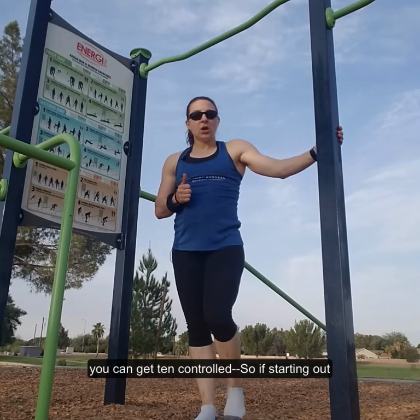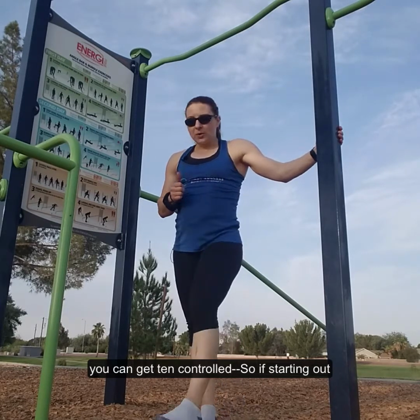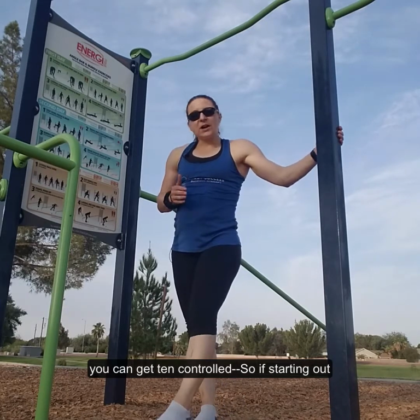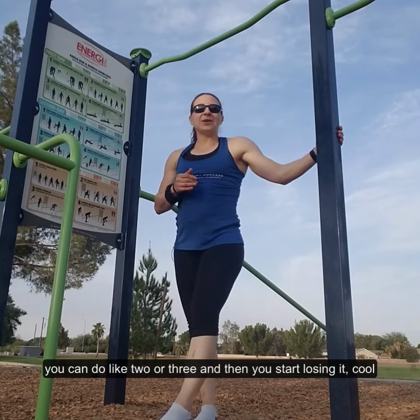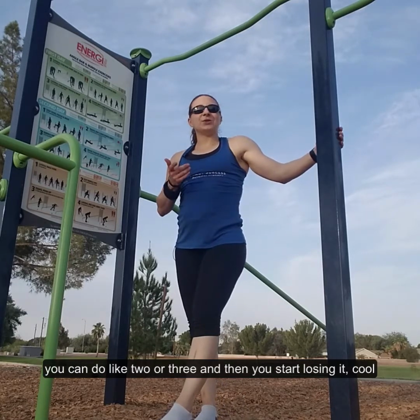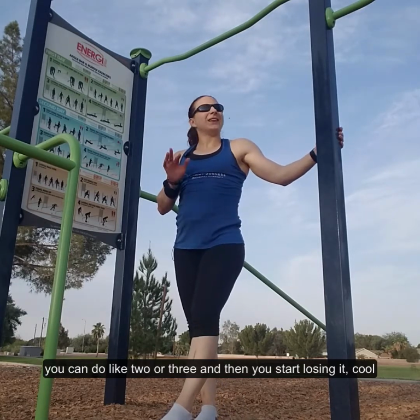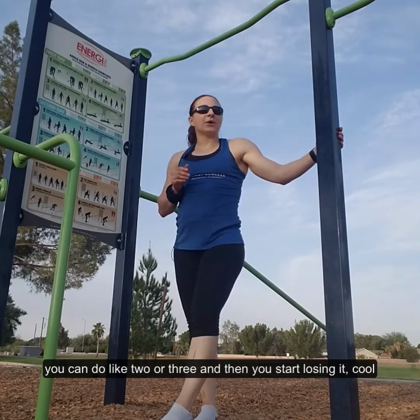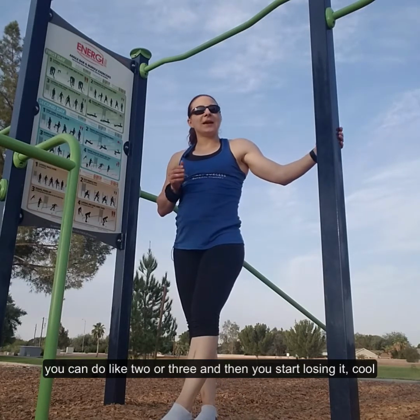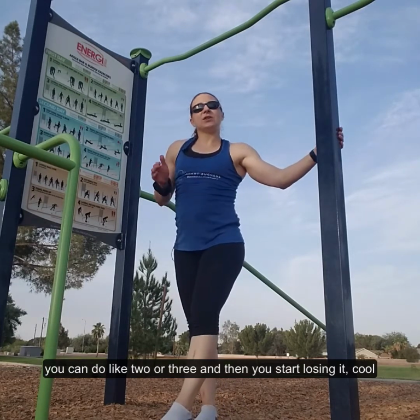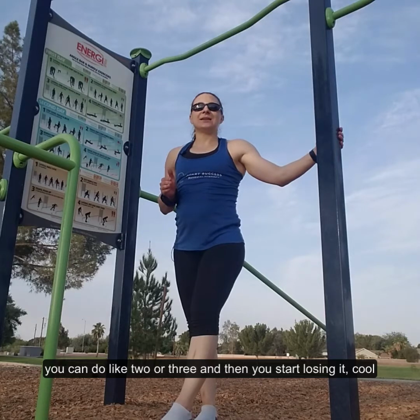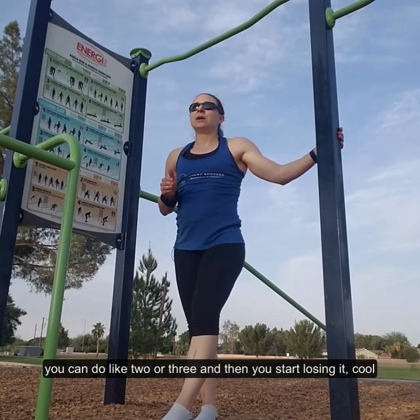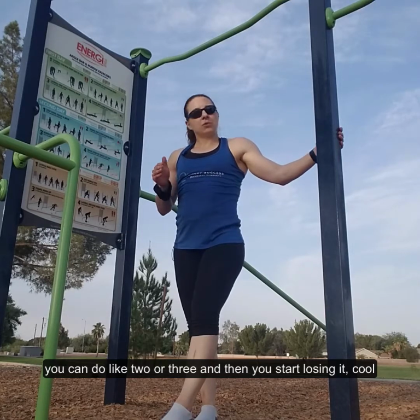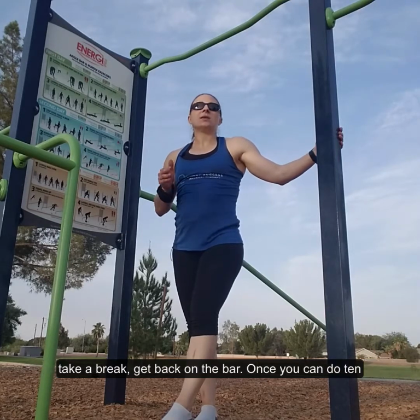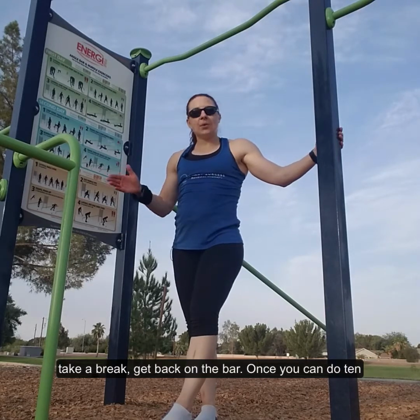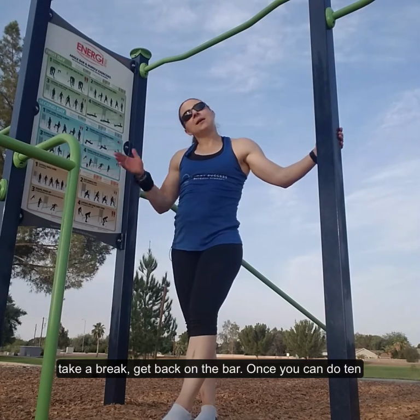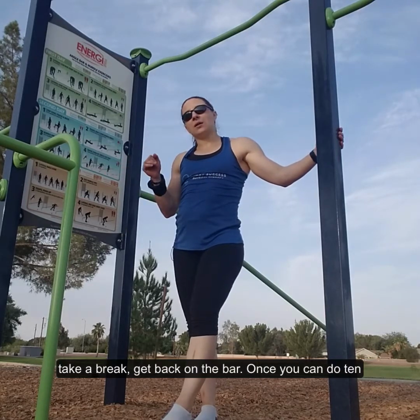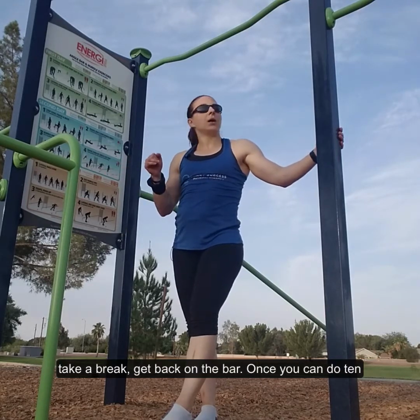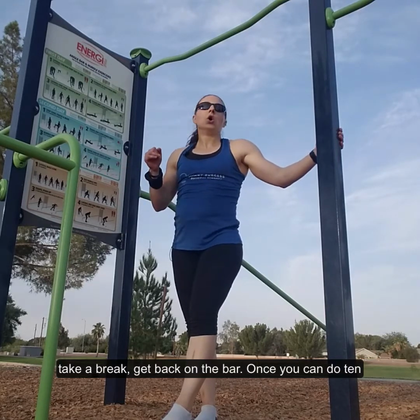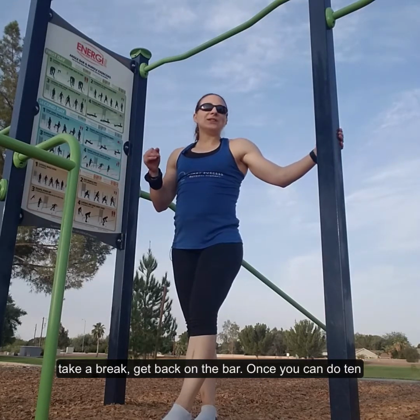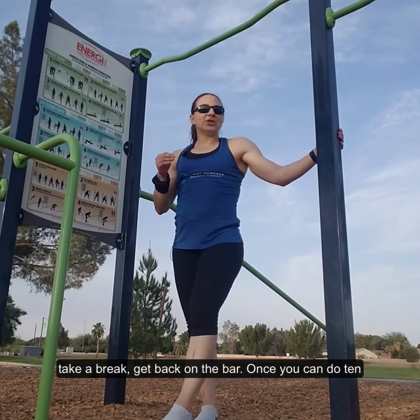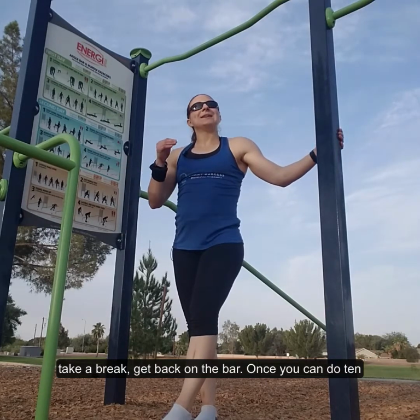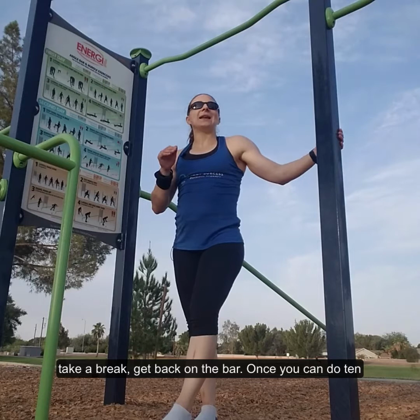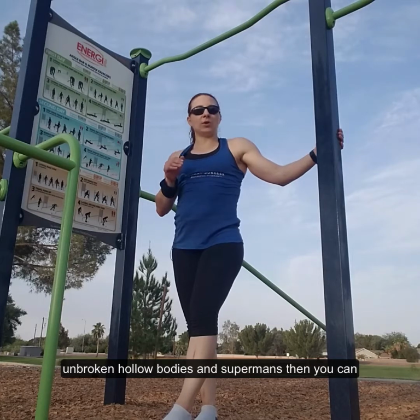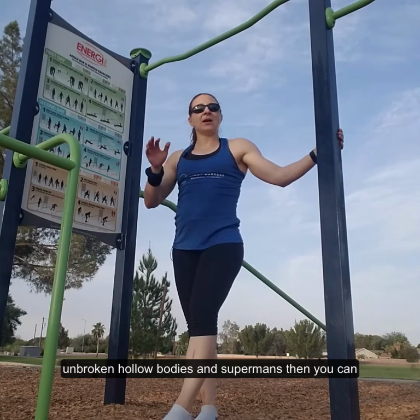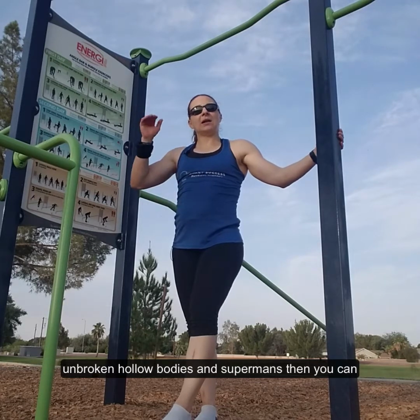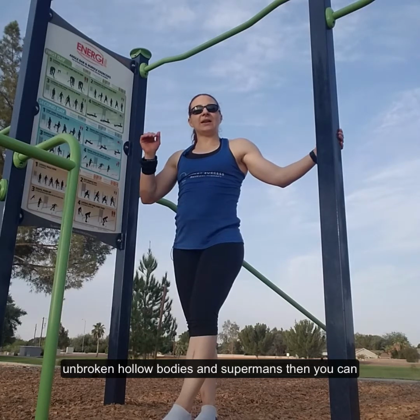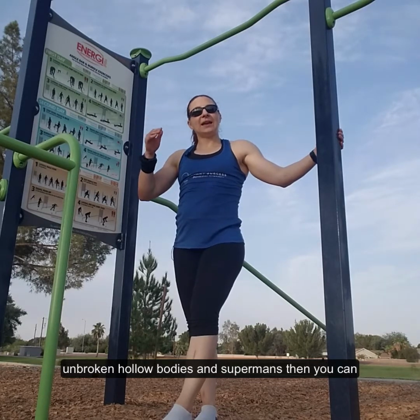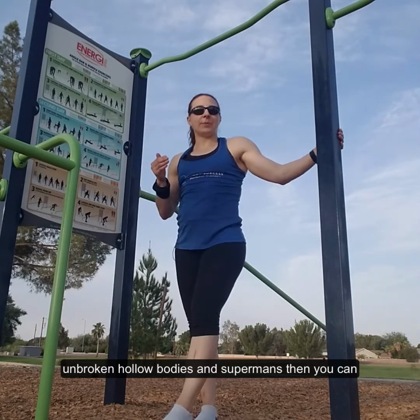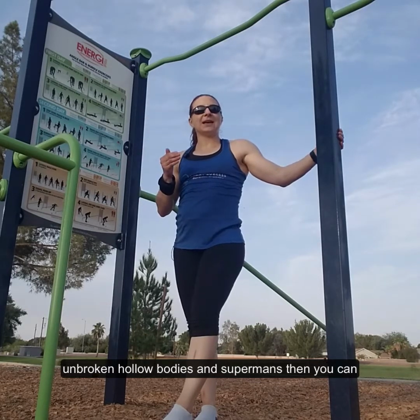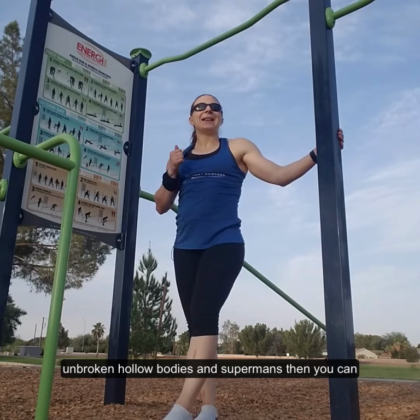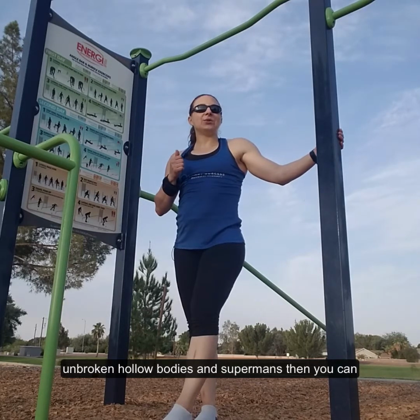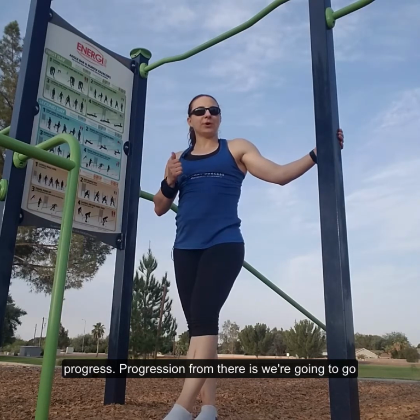If starting out you can only do two or three before you start losing it, that's fine. Take a break, get back on the bar. Once you can do 10 unbroken hollow bodies and supermans, then you can progress.